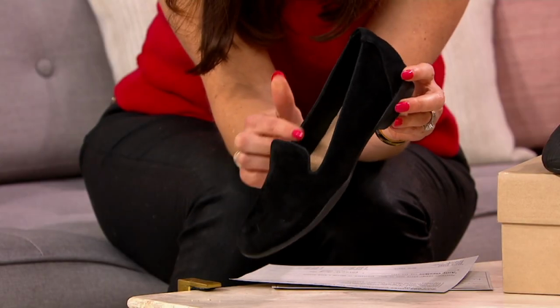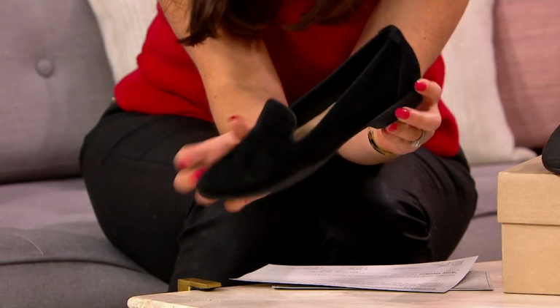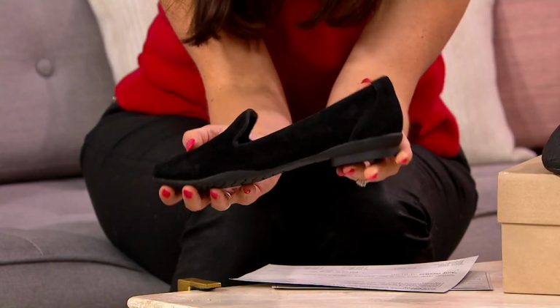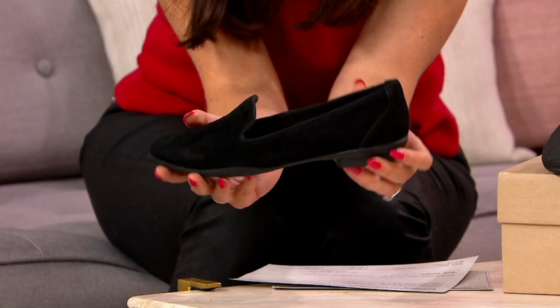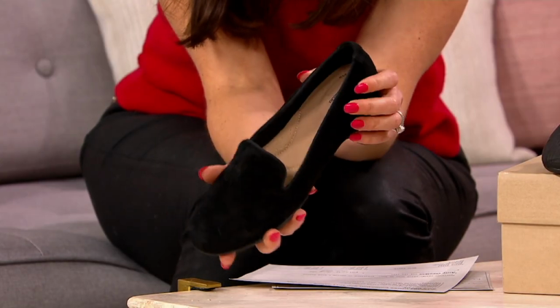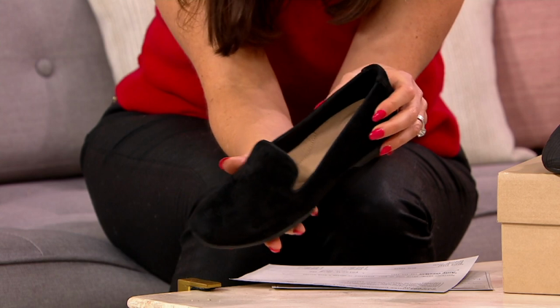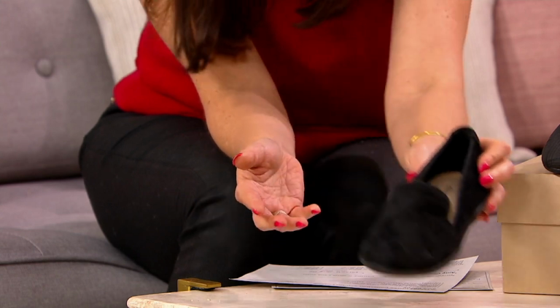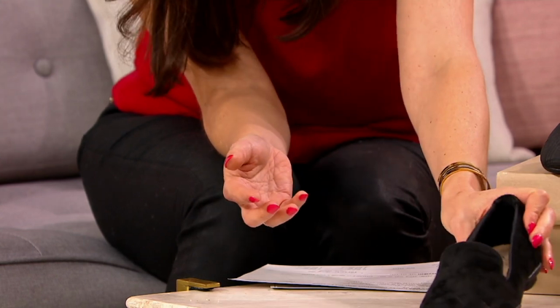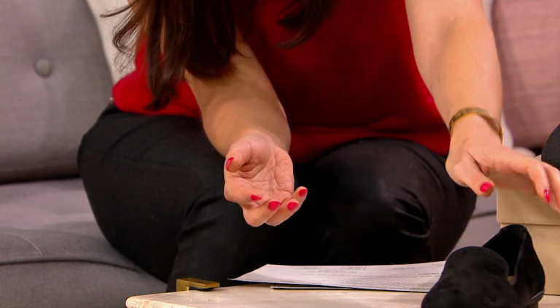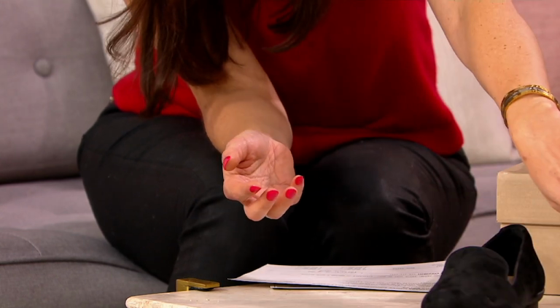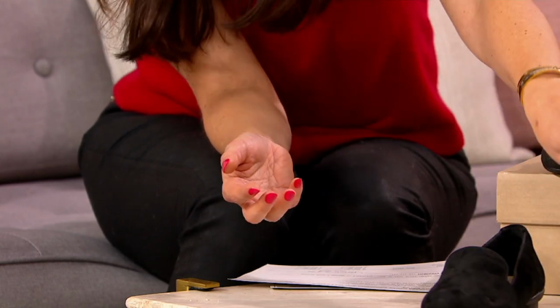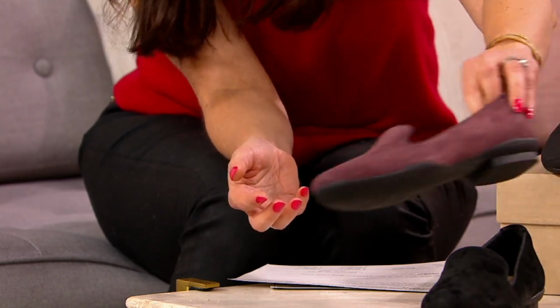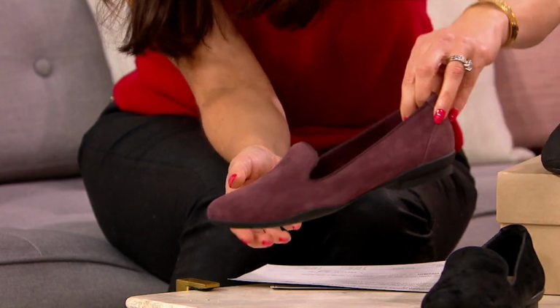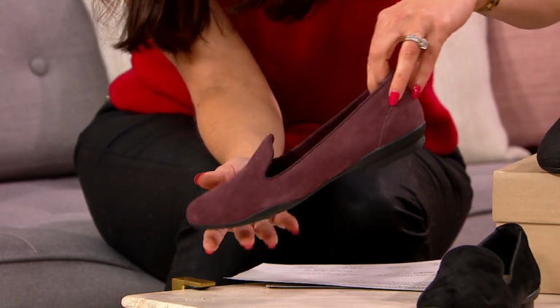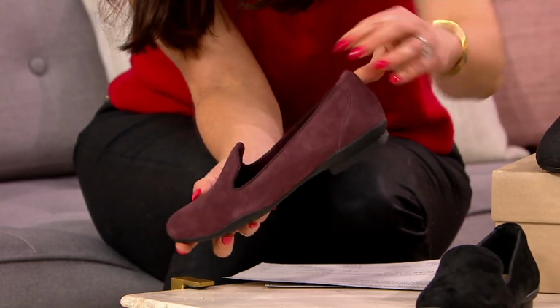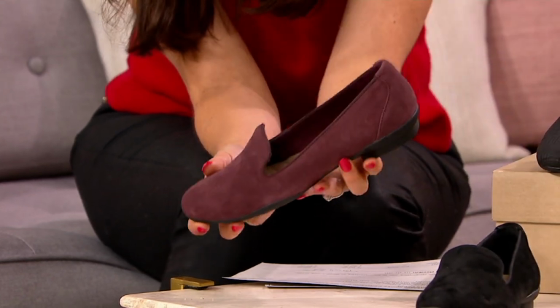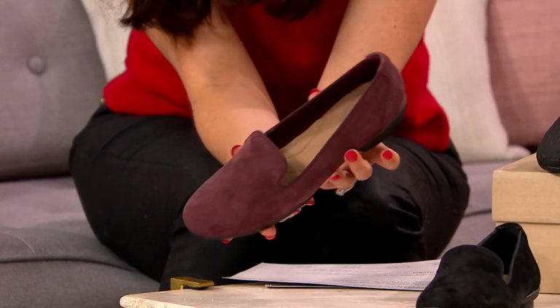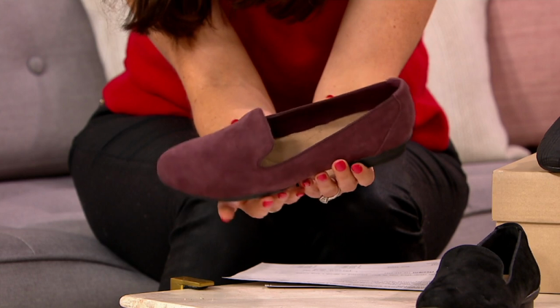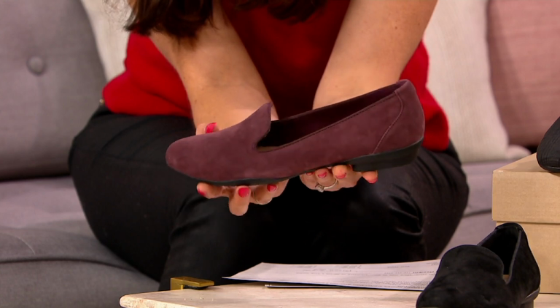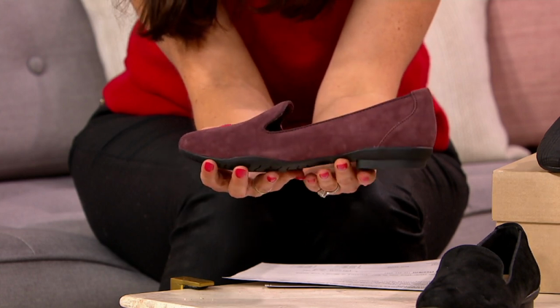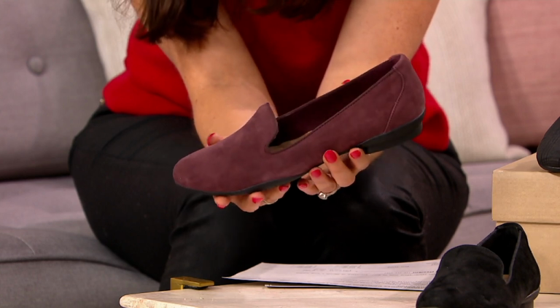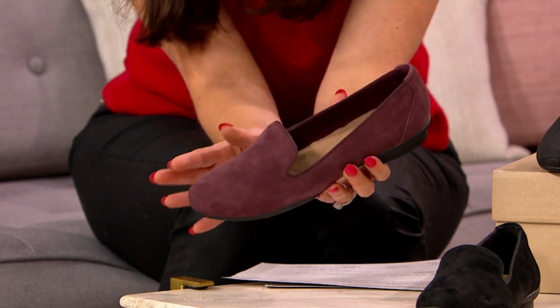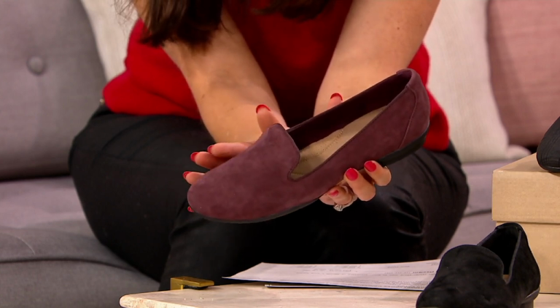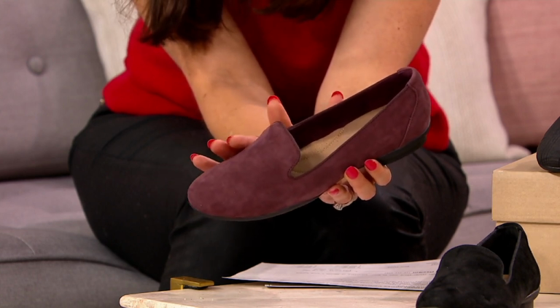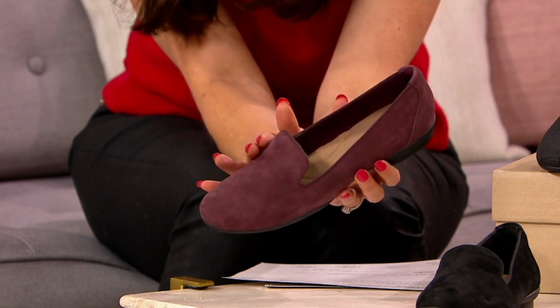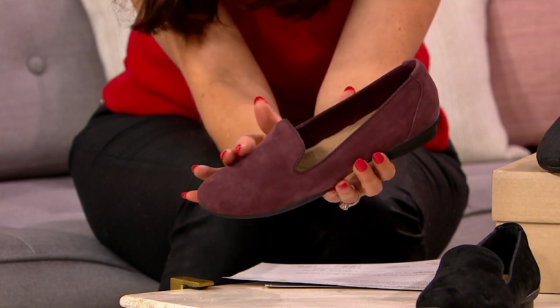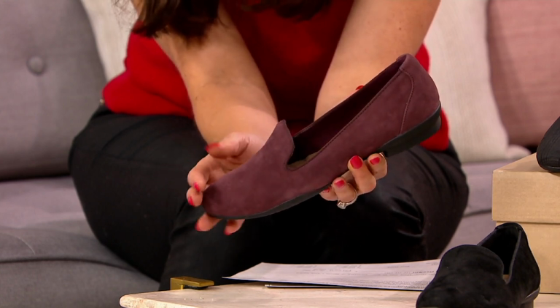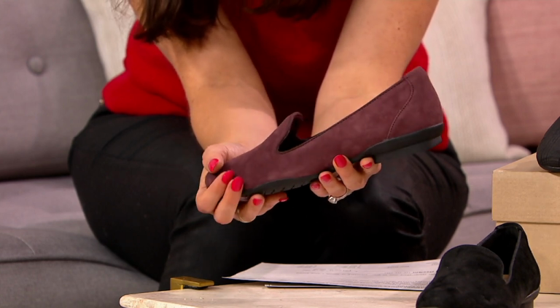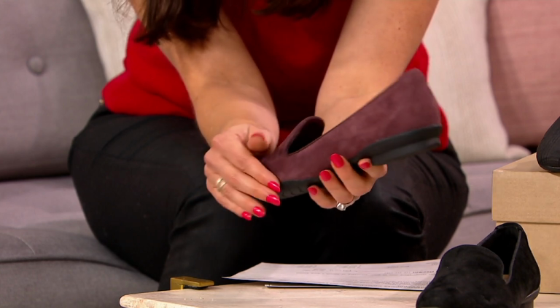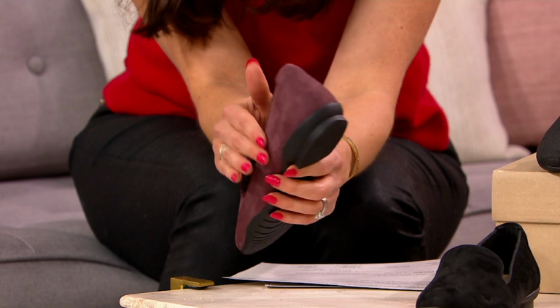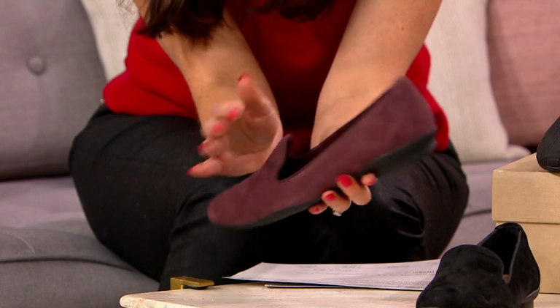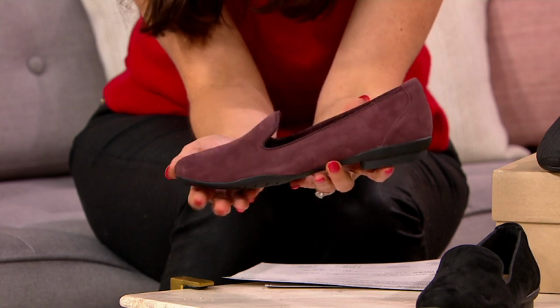We have medium and wide width, but that is going really quickly. I actually just put them on in what we're calling the burgundy suede — that's a very, very pretty color, almost like a plum-based burgundy, almost like a raisin color. That's gorgeous.